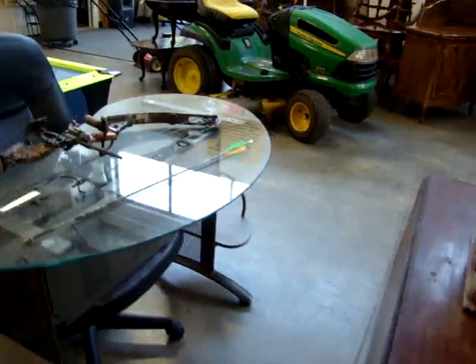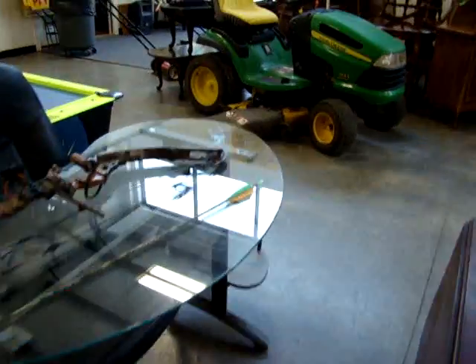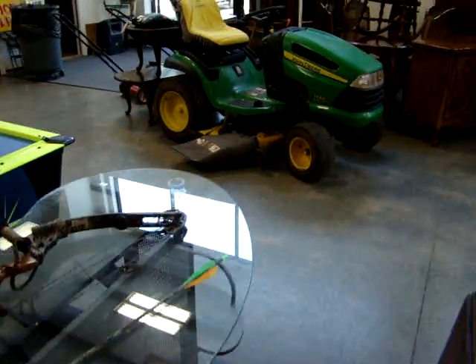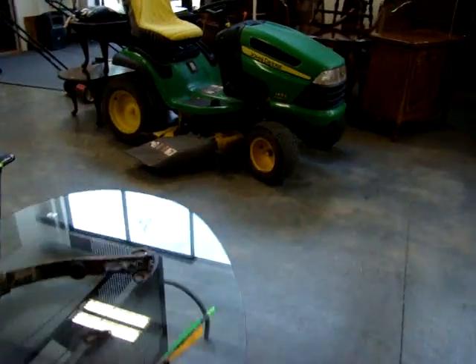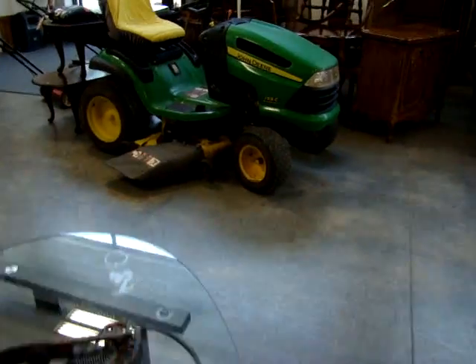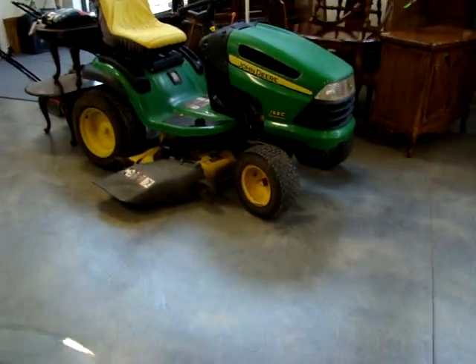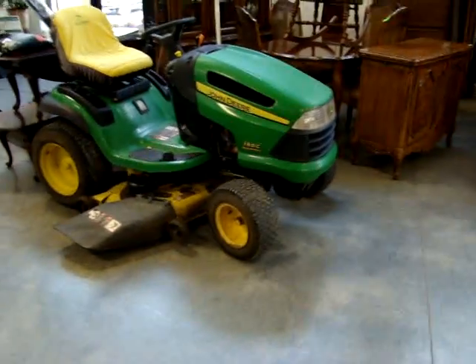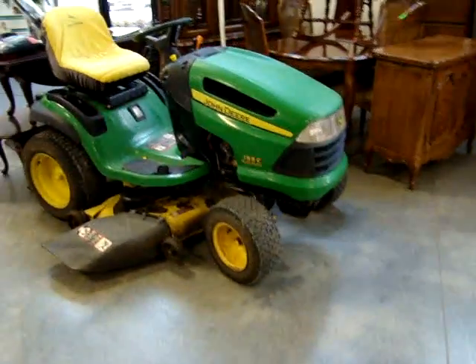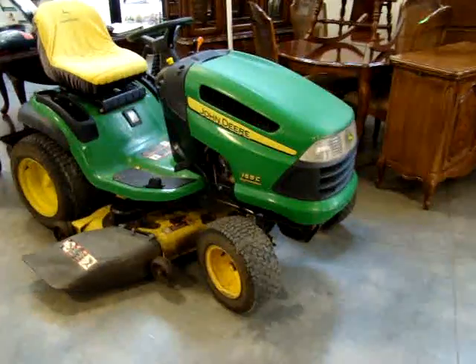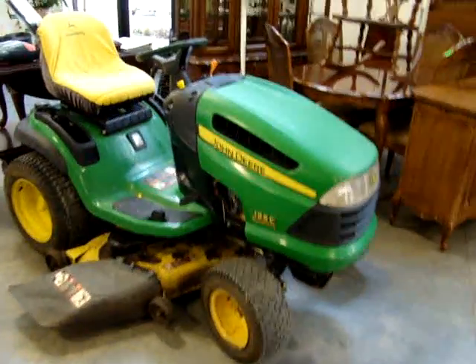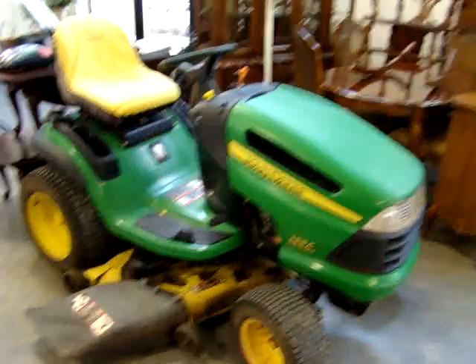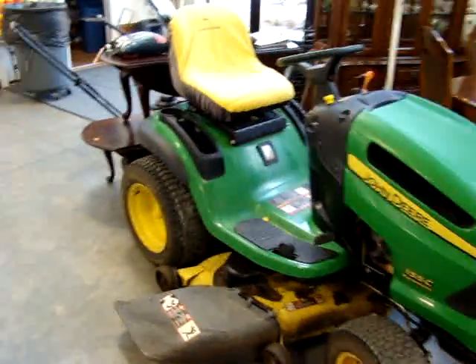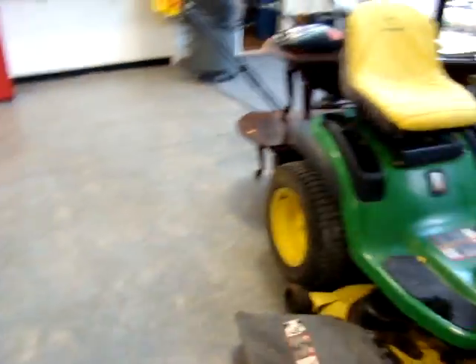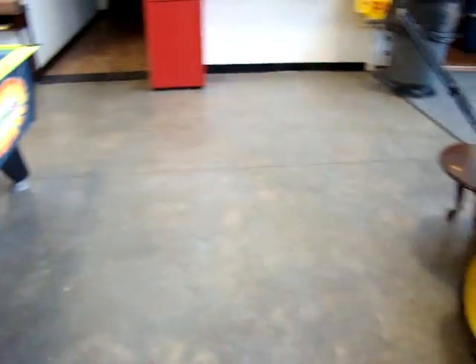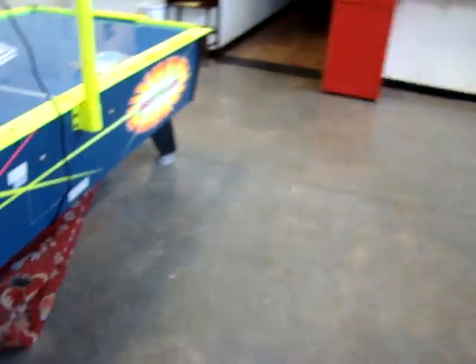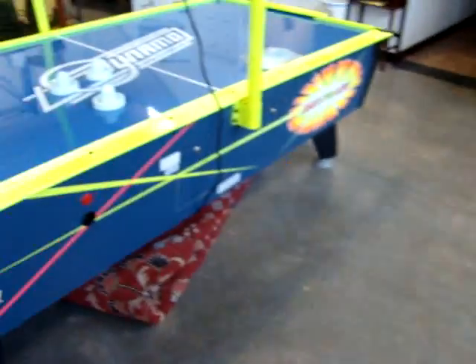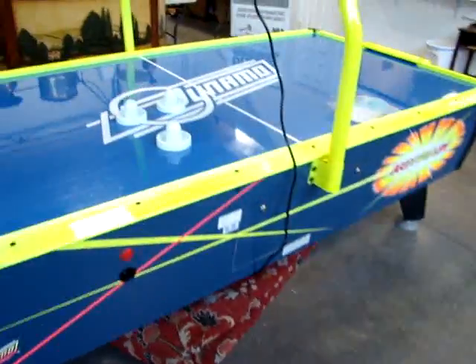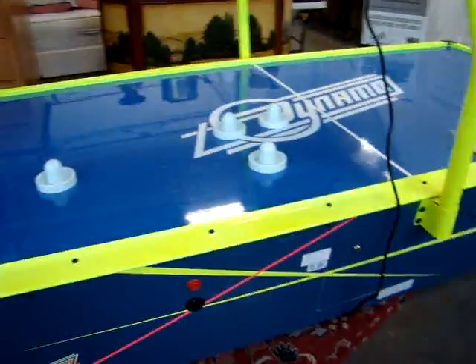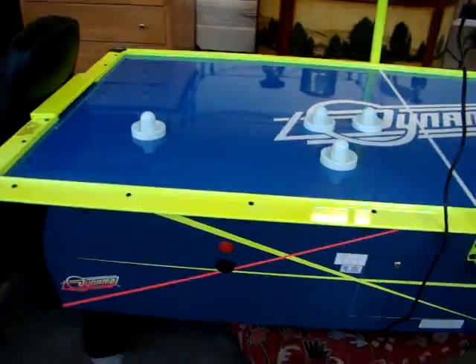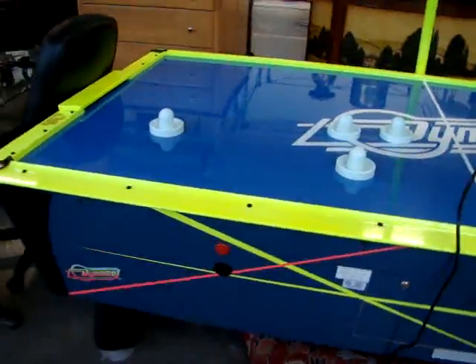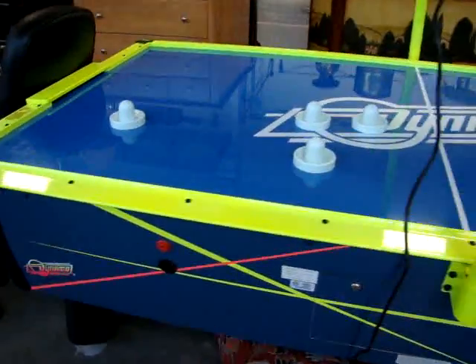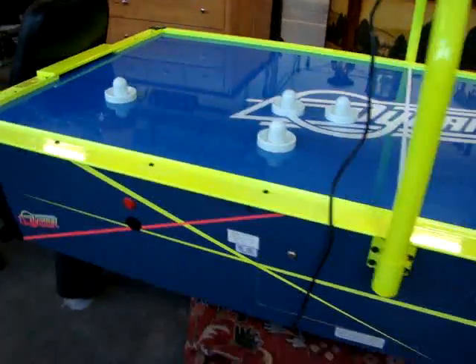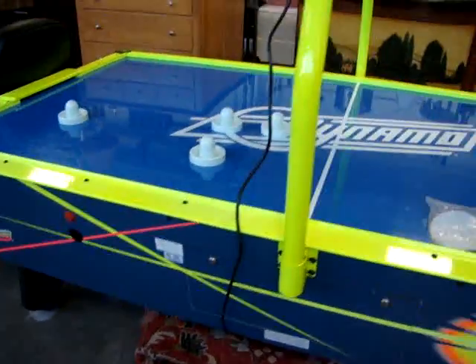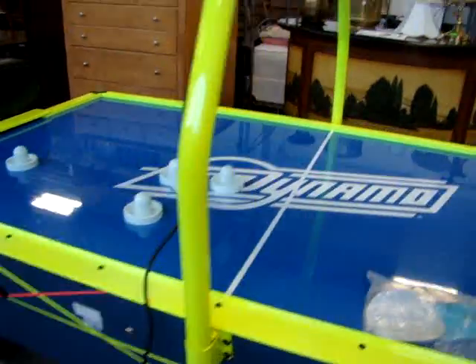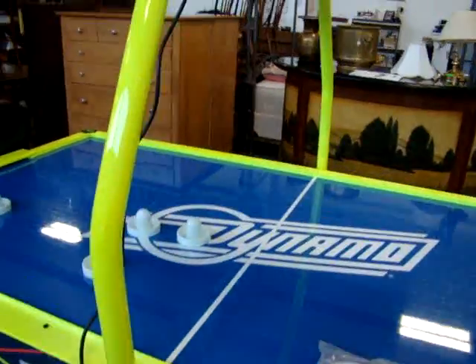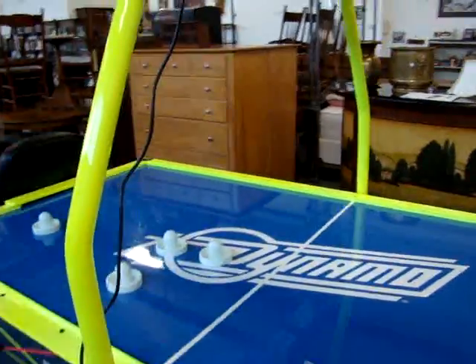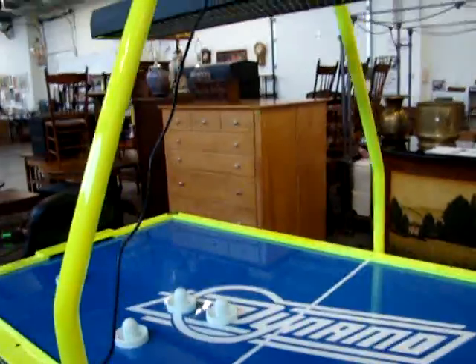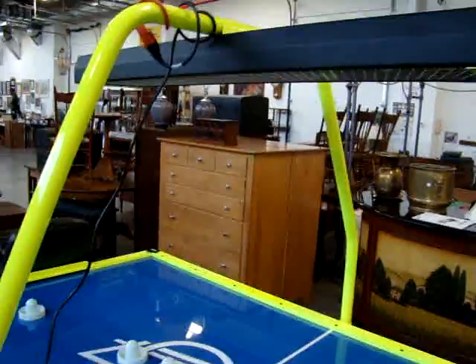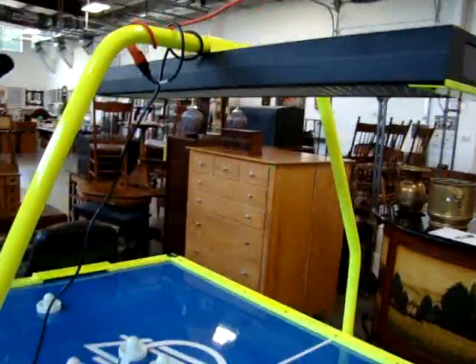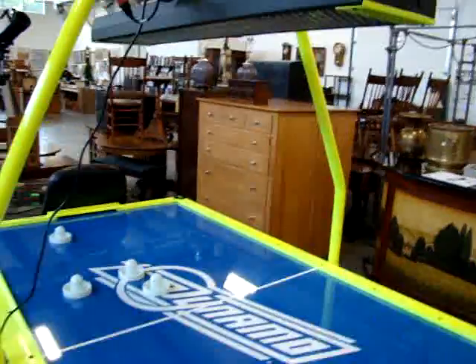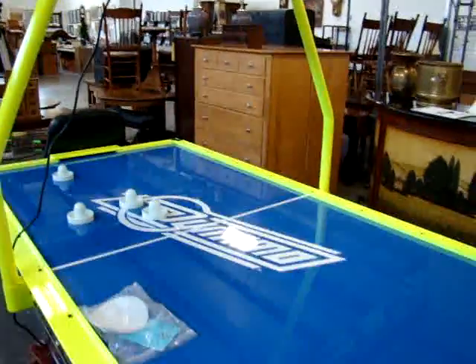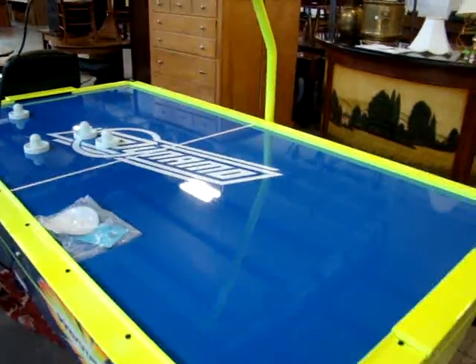Also have a John Deere riding lawn mower and two push mowers as well. Here we have a Dynamo professional air hockey table — it works. It has the black light at the top and everything glows in the dark.